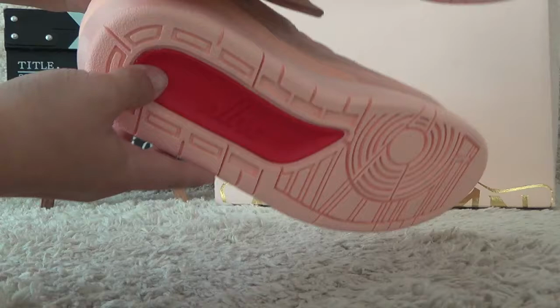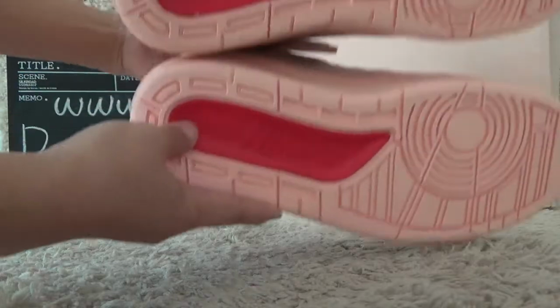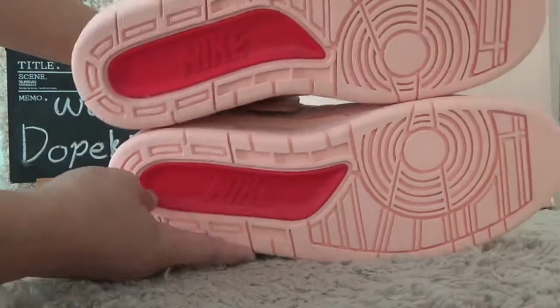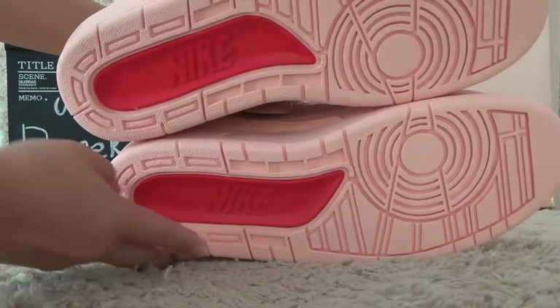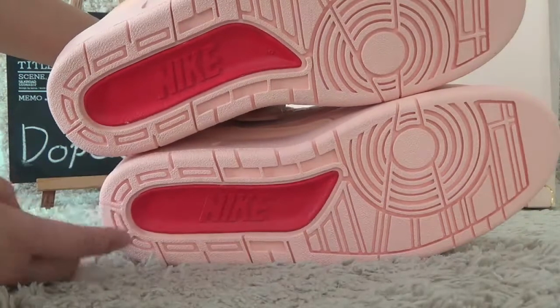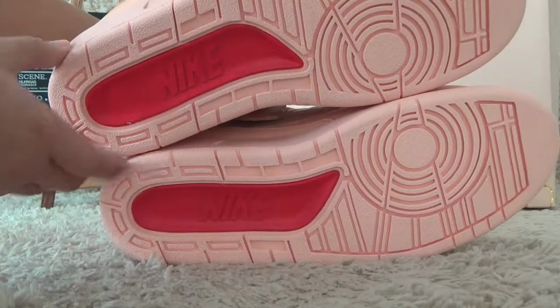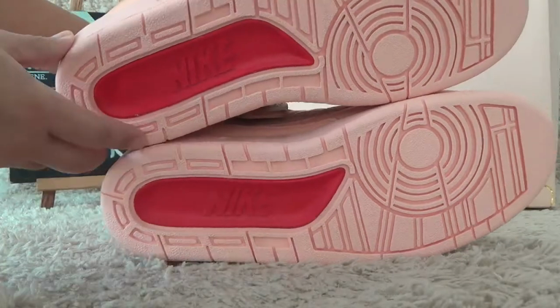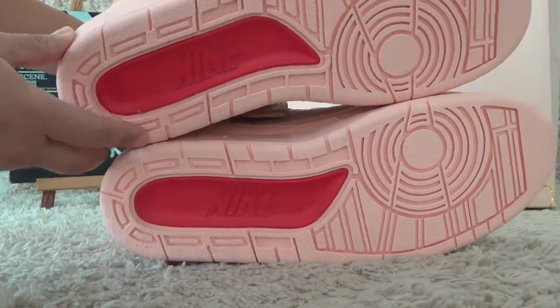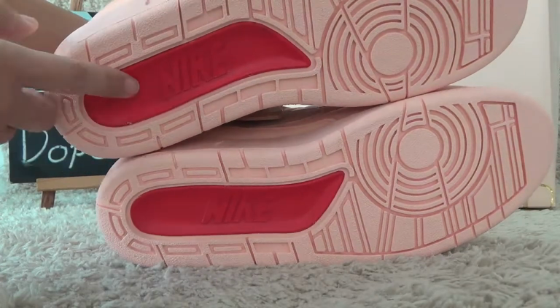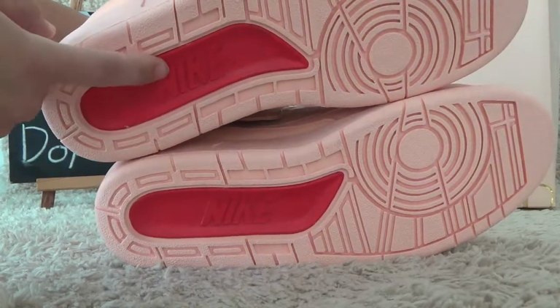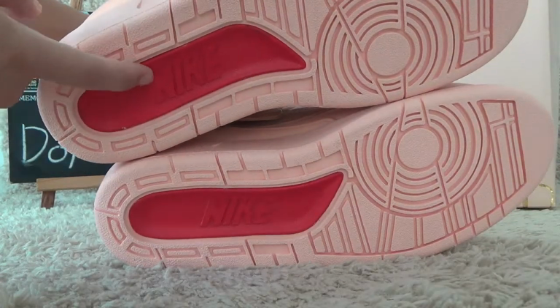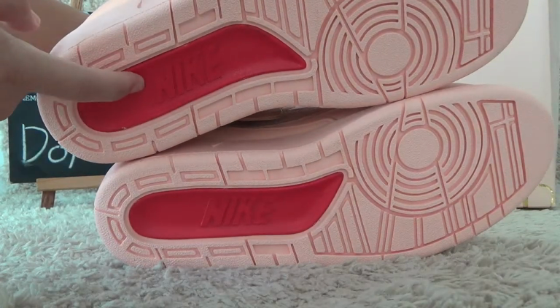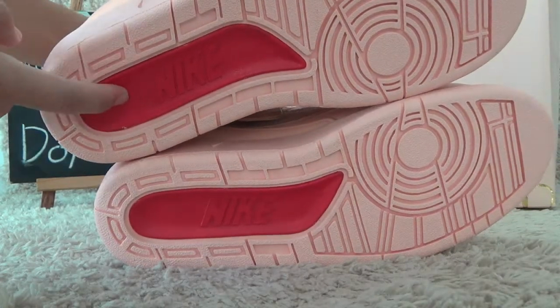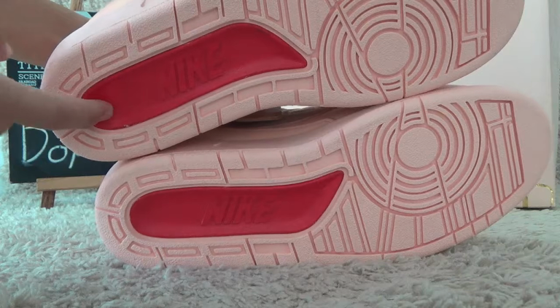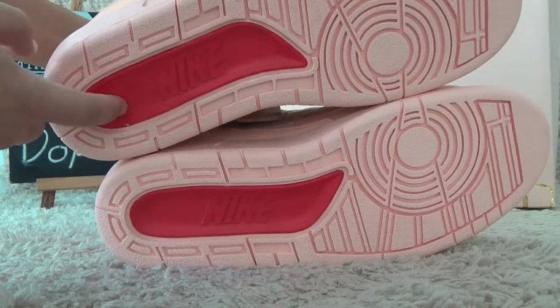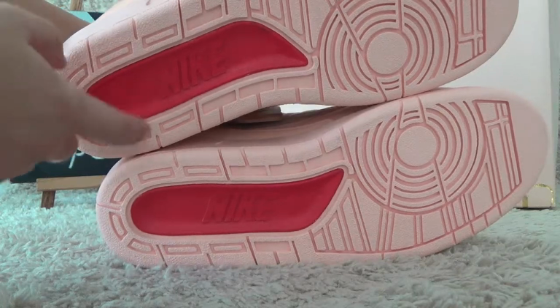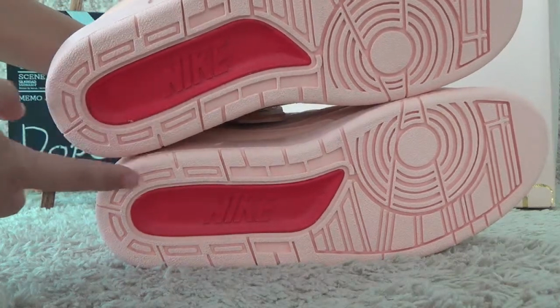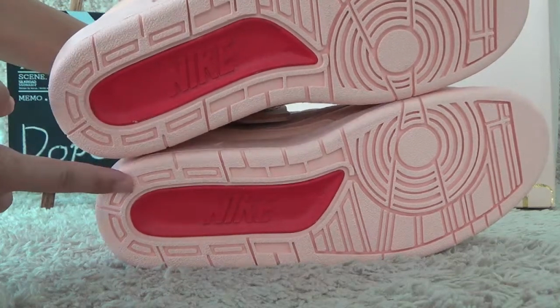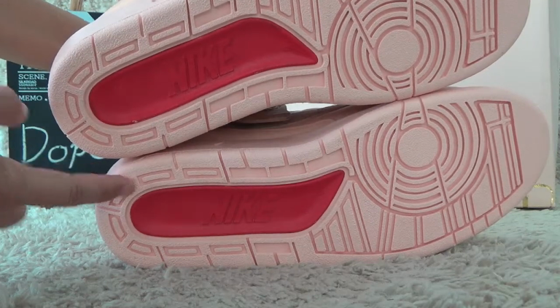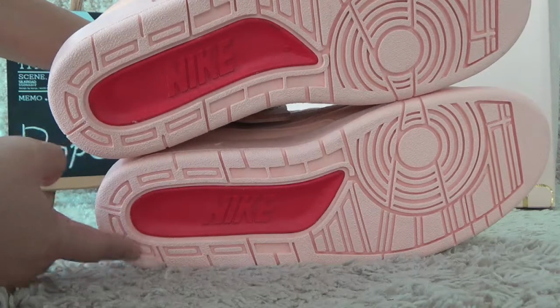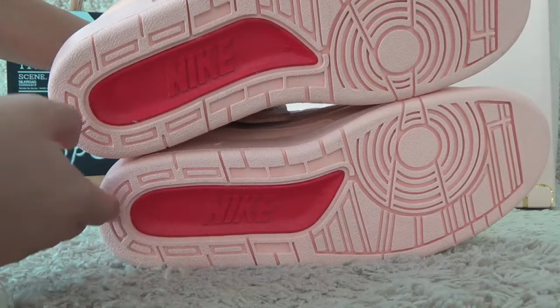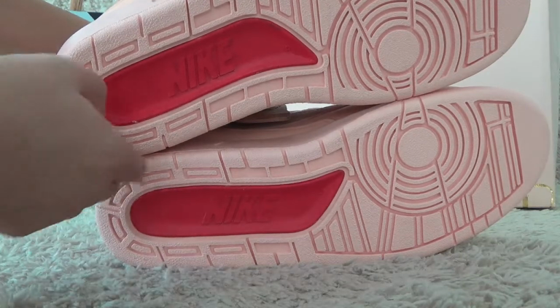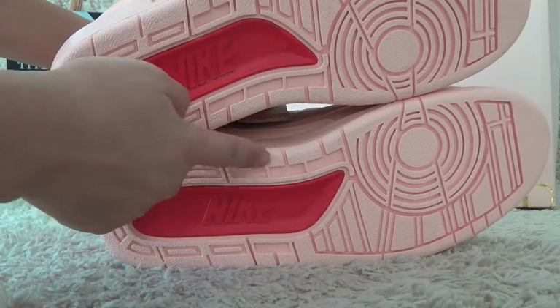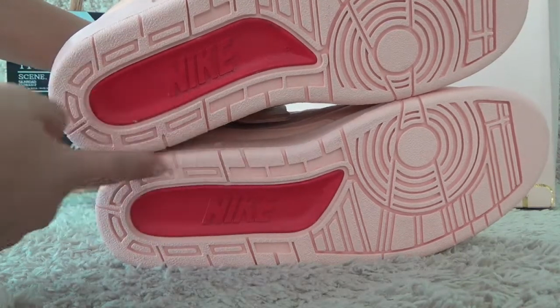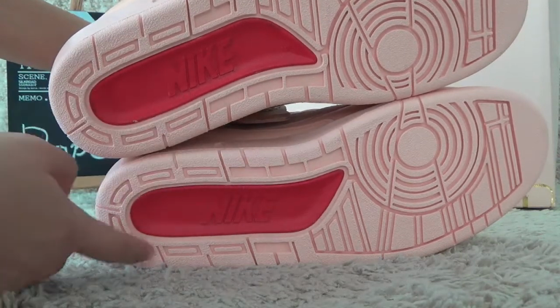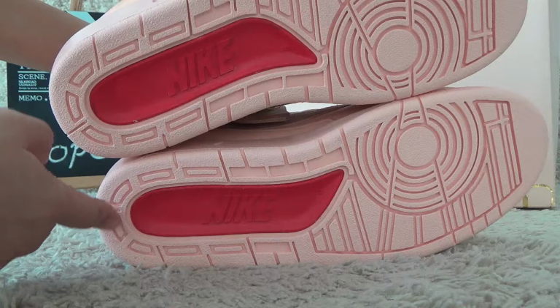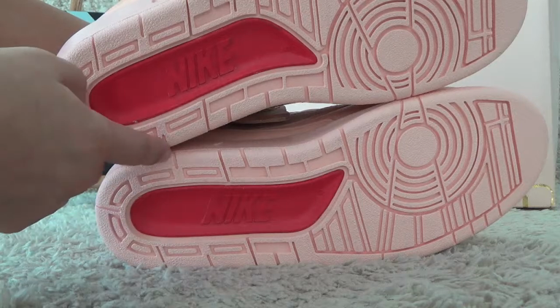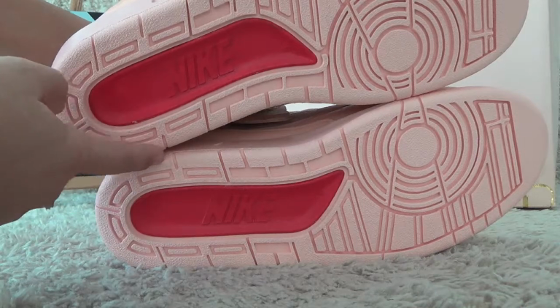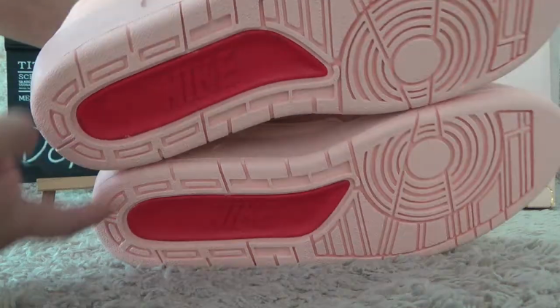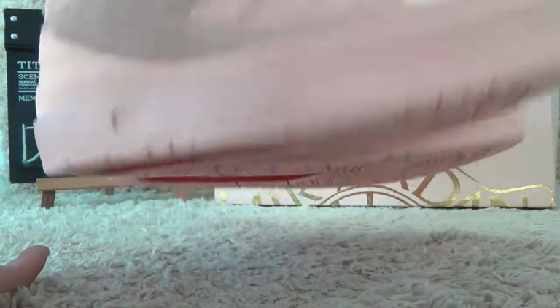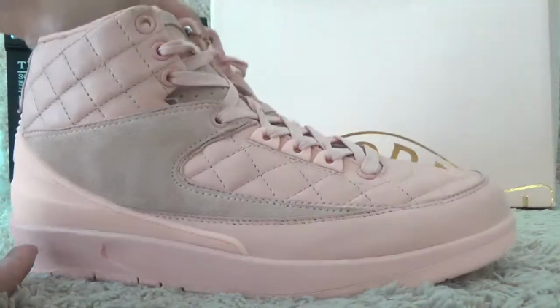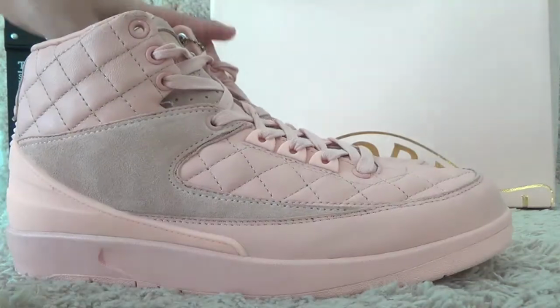Let me show you the bottom. Here is the red brand designs, and here is the orange colors for the bottom.